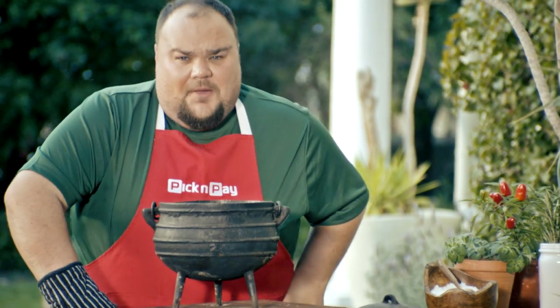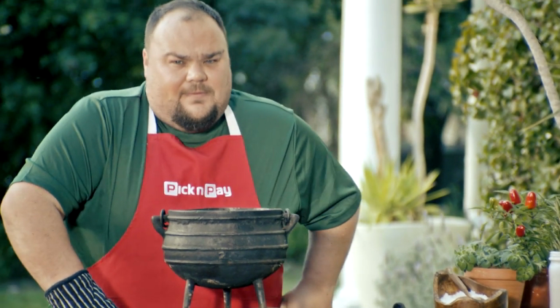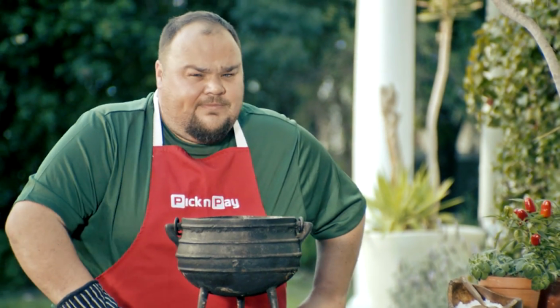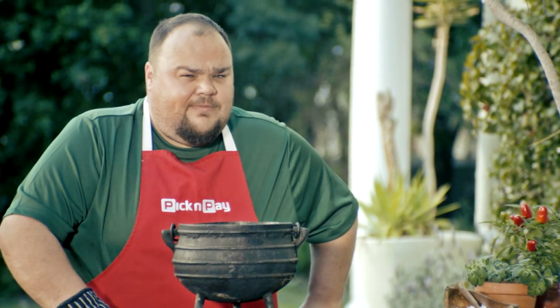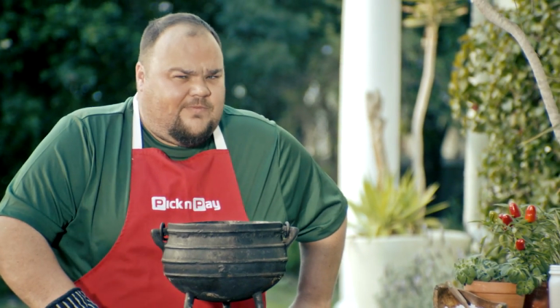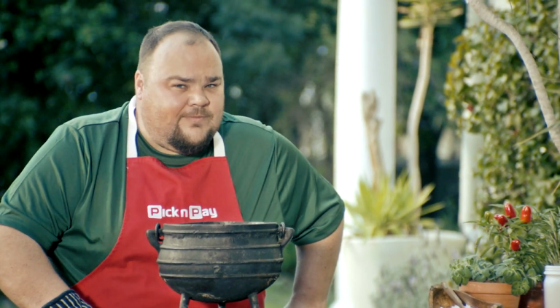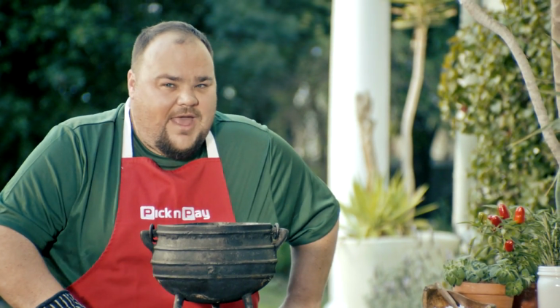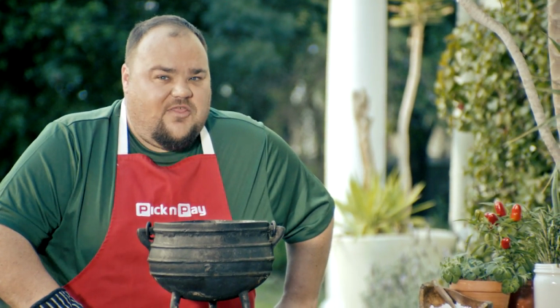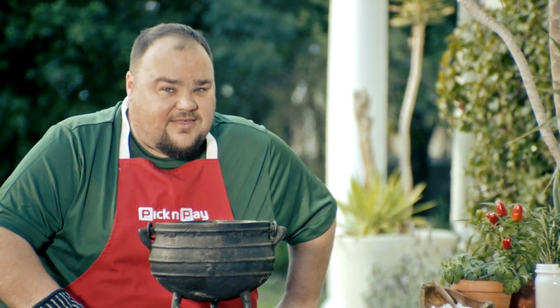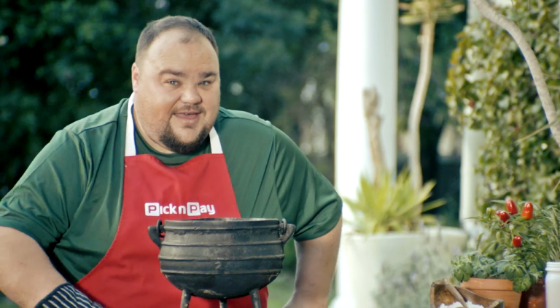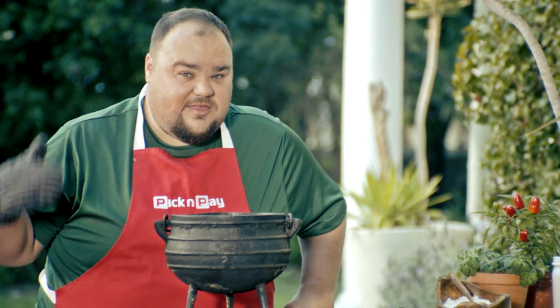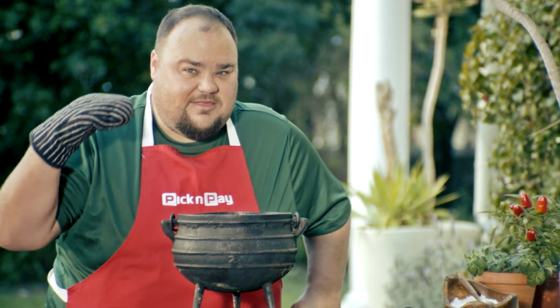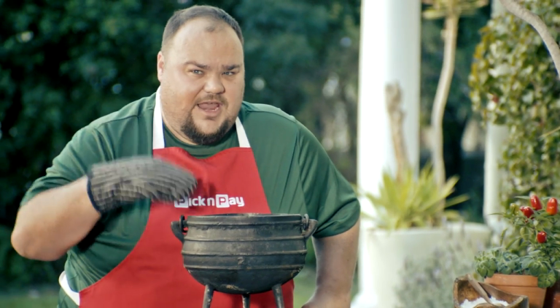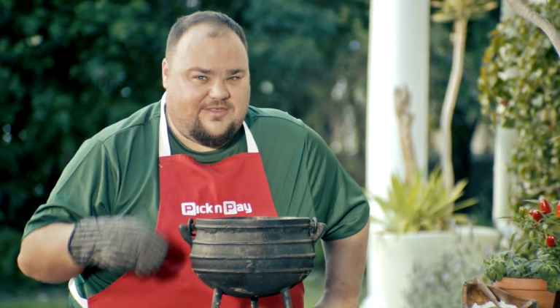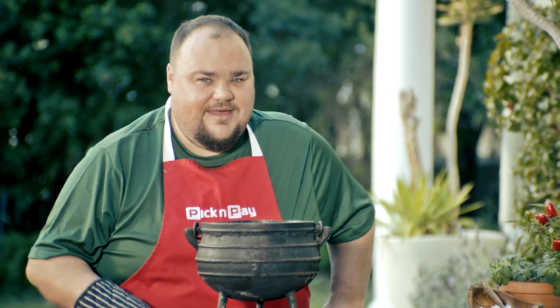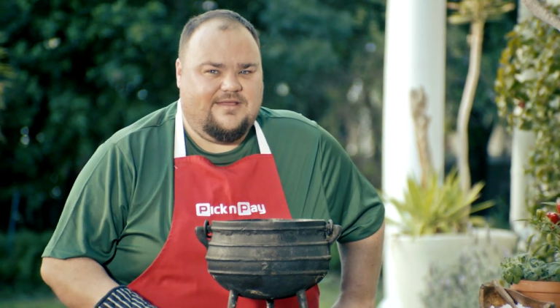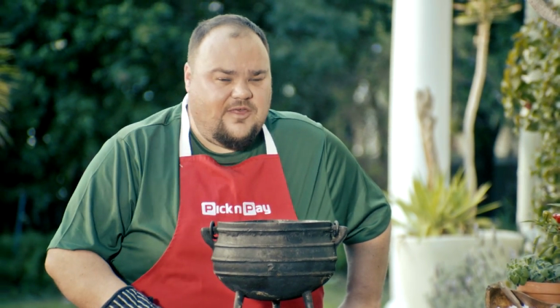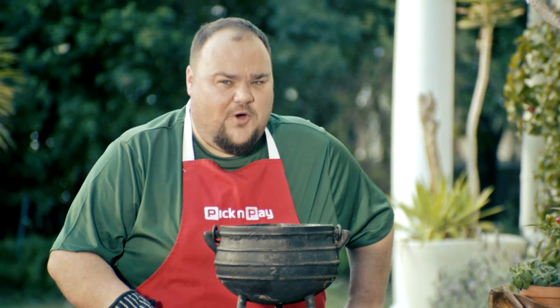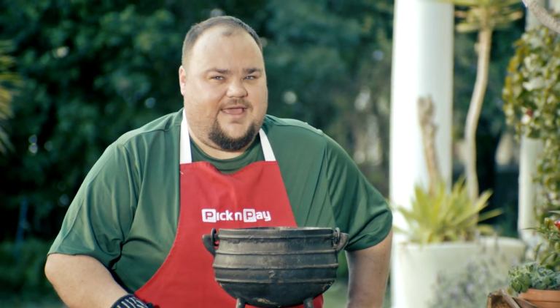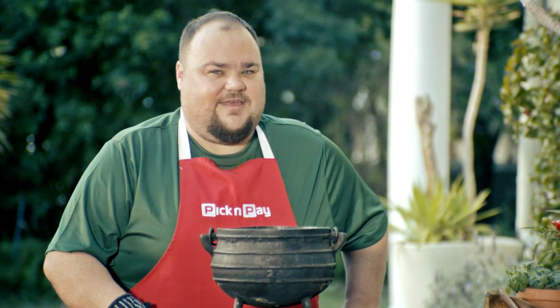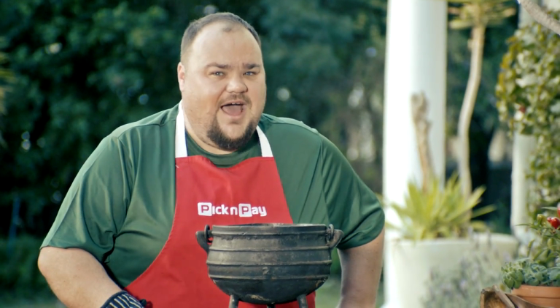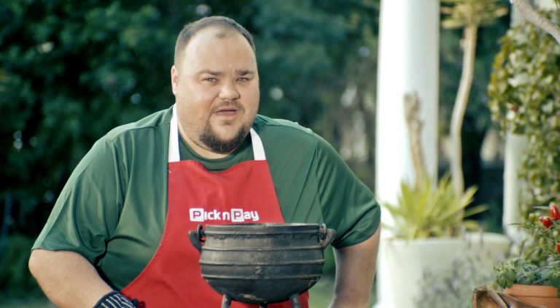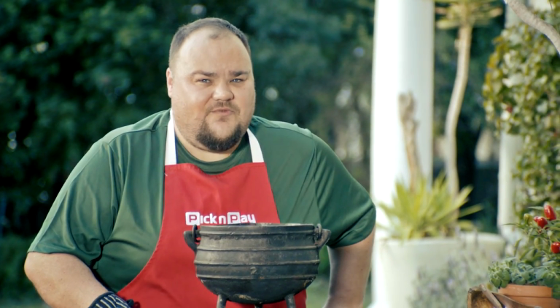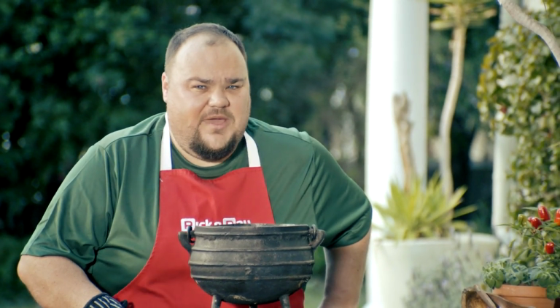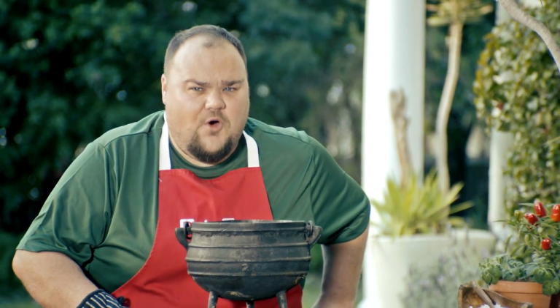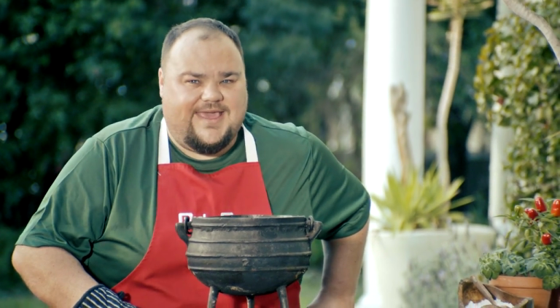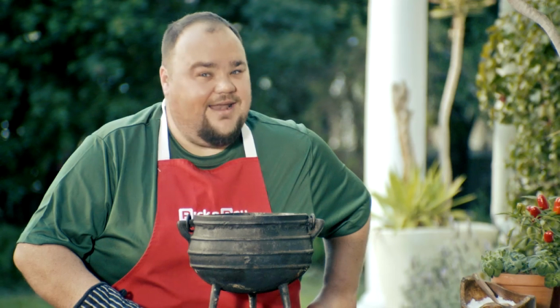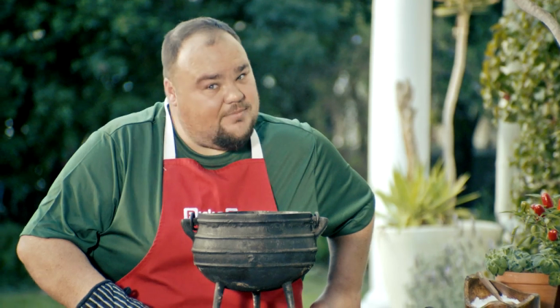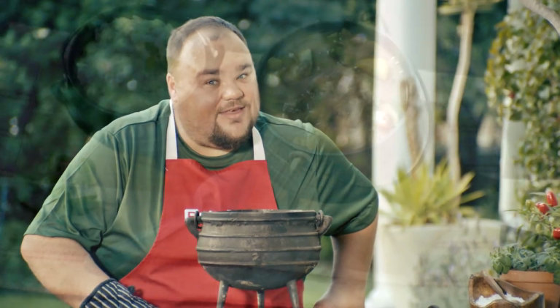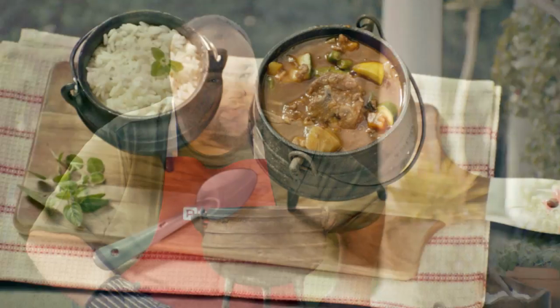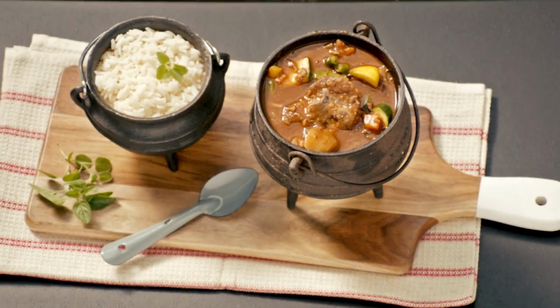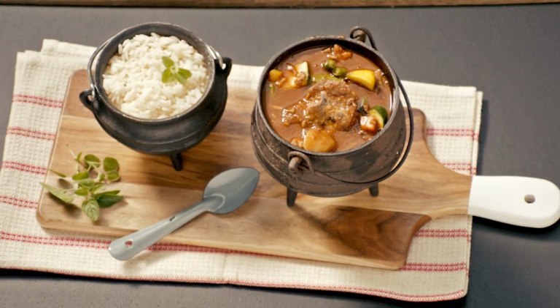Mmm, this smells delicious. This potjie is enough for a big potjie like myself!